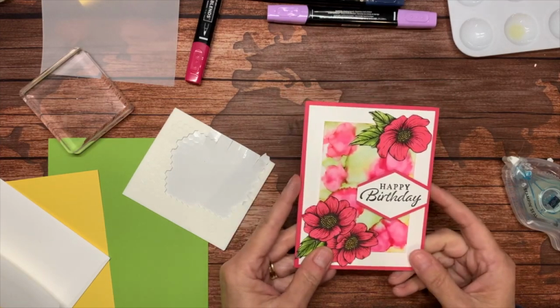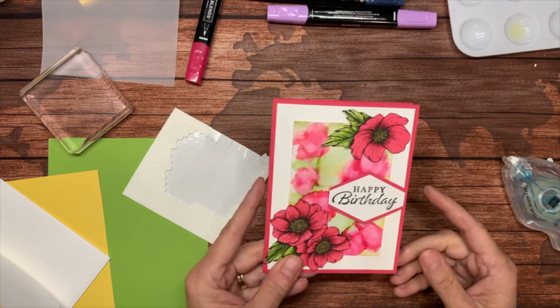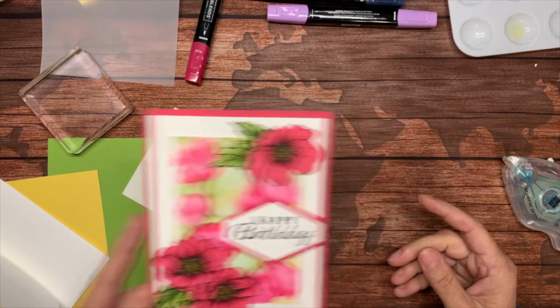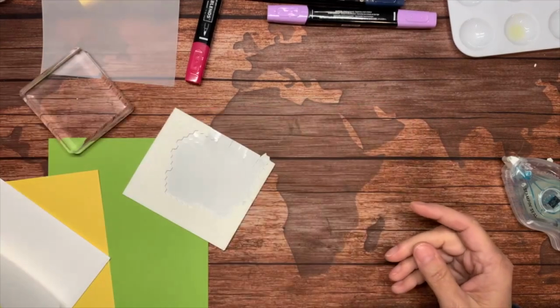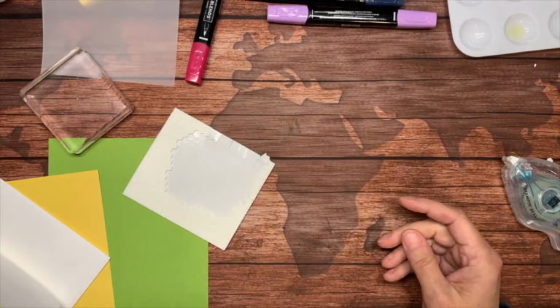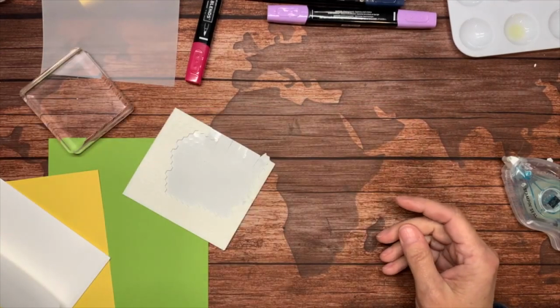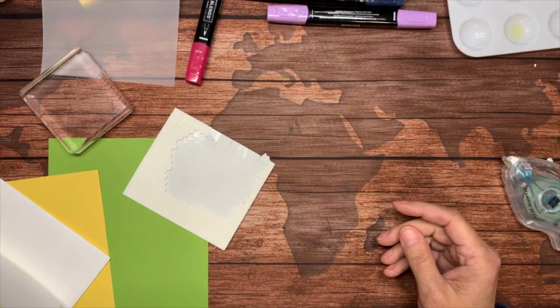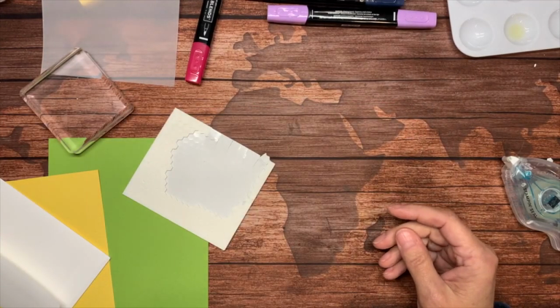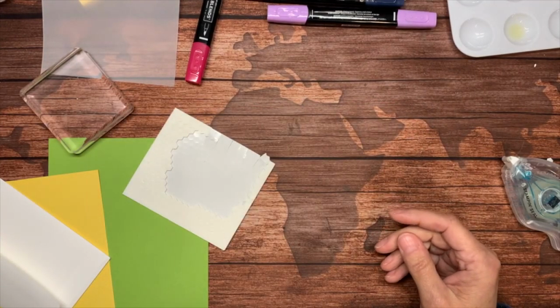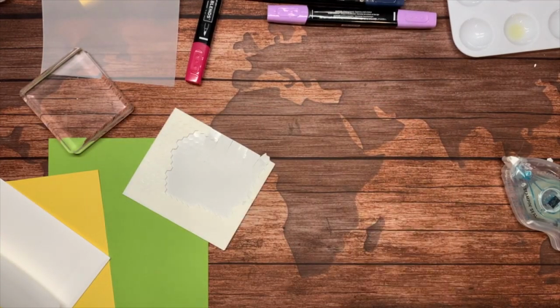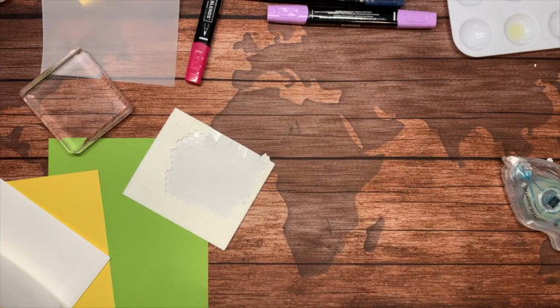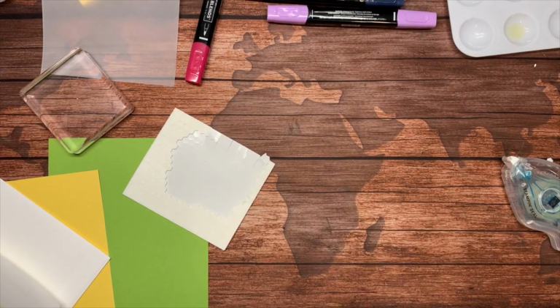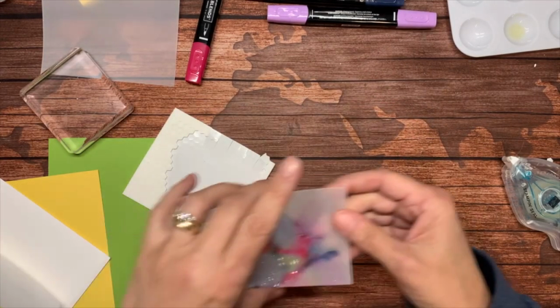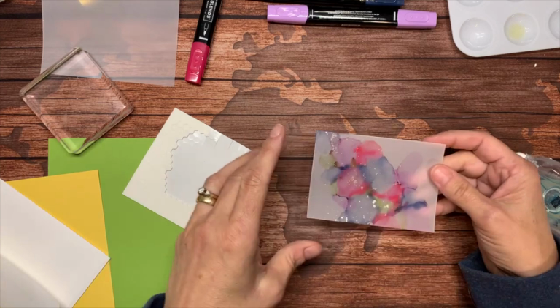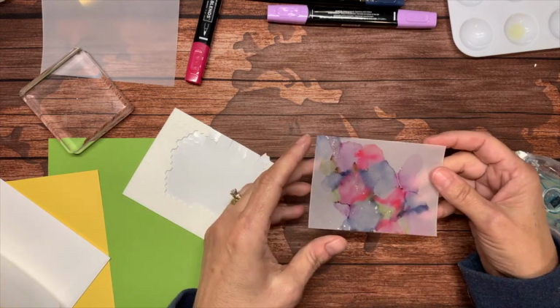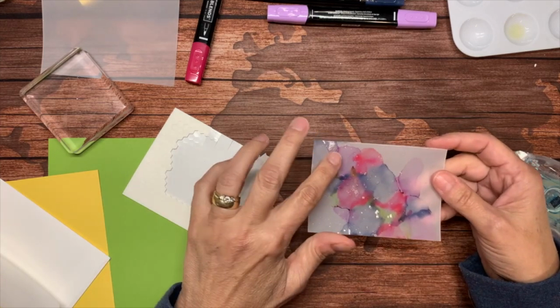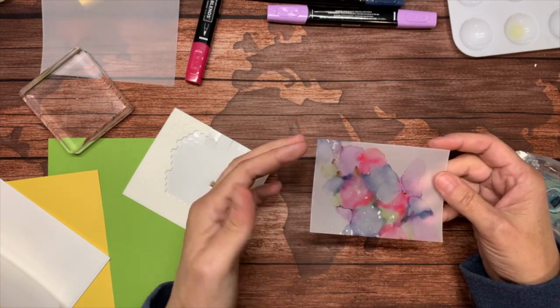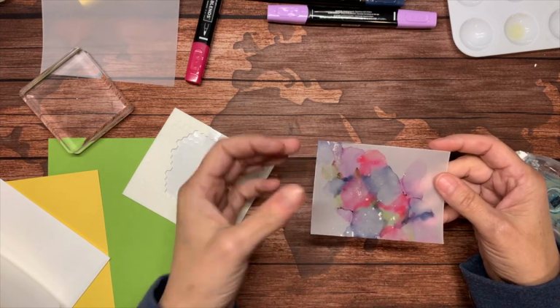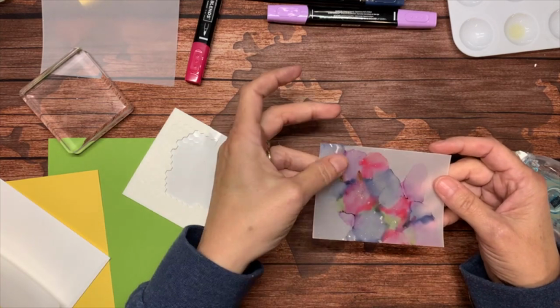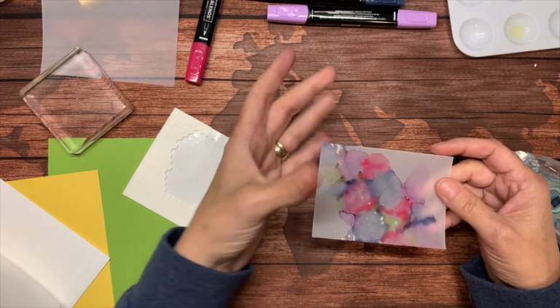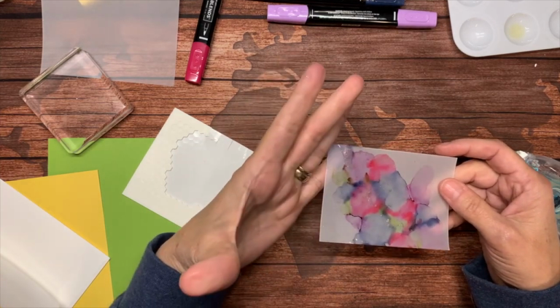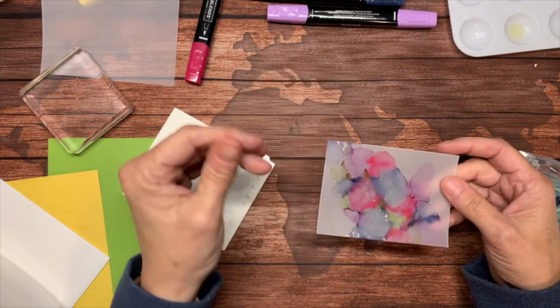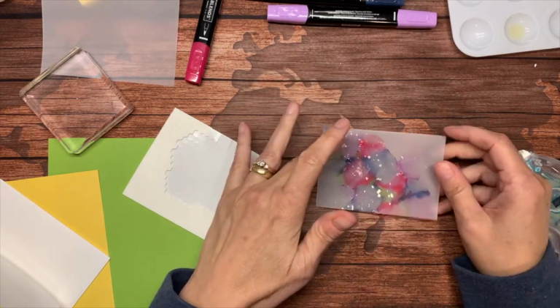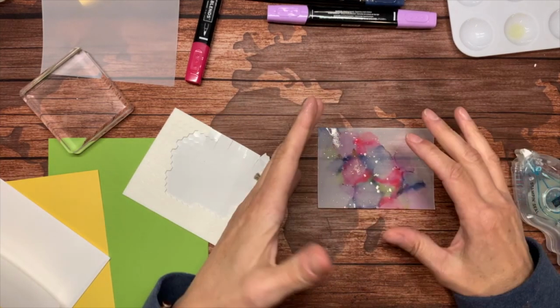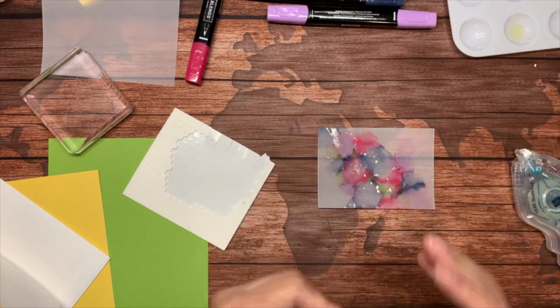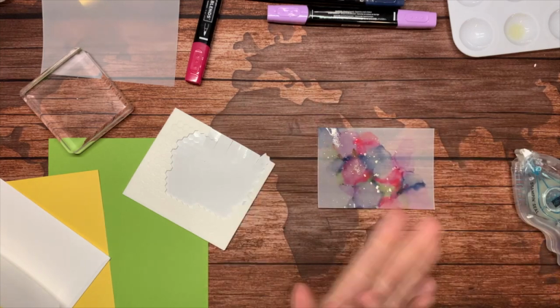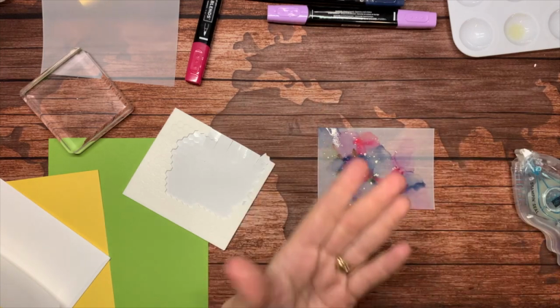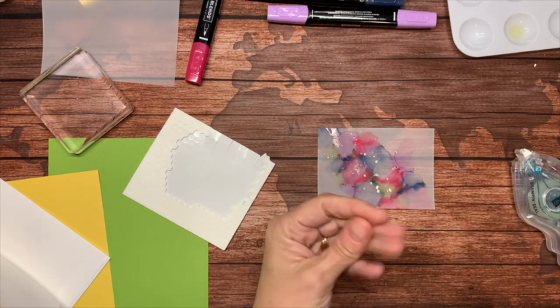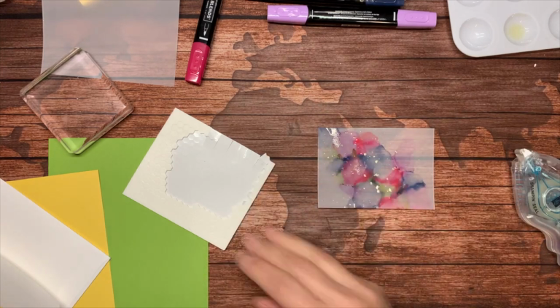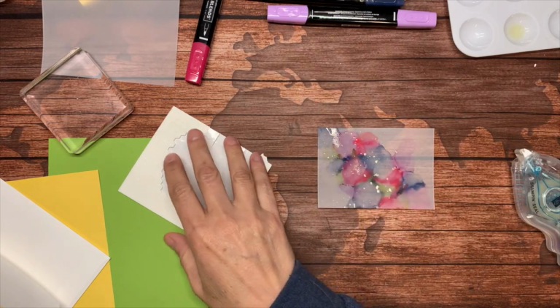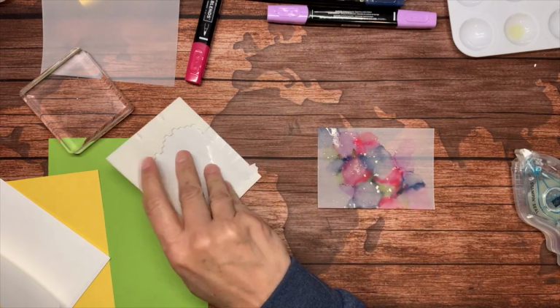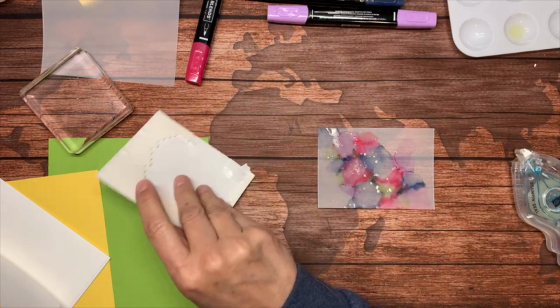And so you have a very girly card right there — that's one card! For my other card, I'm going to bring this sample piece back in here. The Wink of Stella is still a little bit wet but we're going to make it work anyway. I'm going to get a note card out.